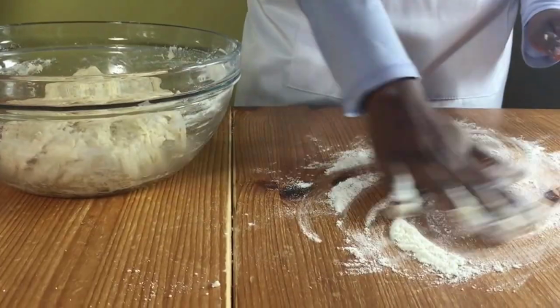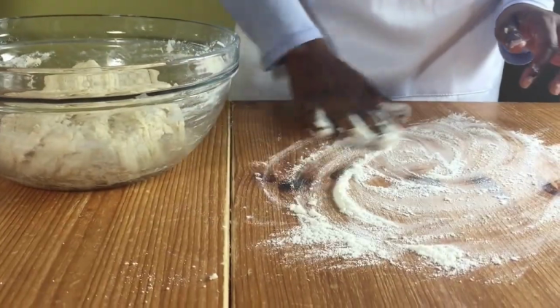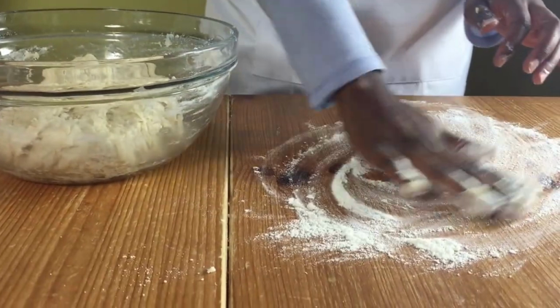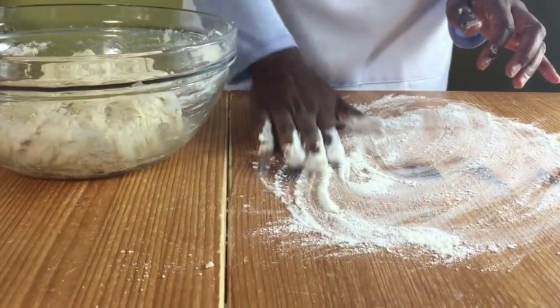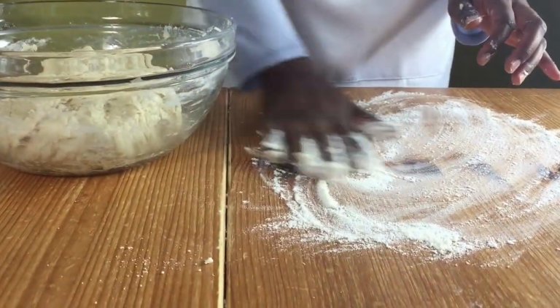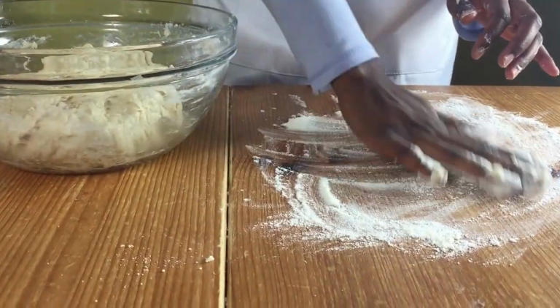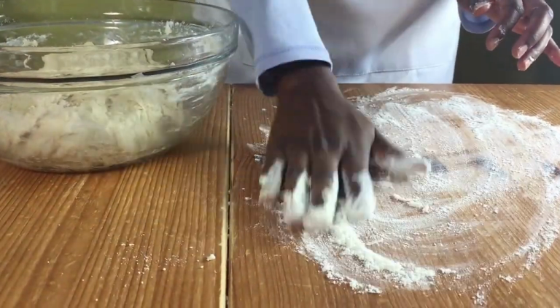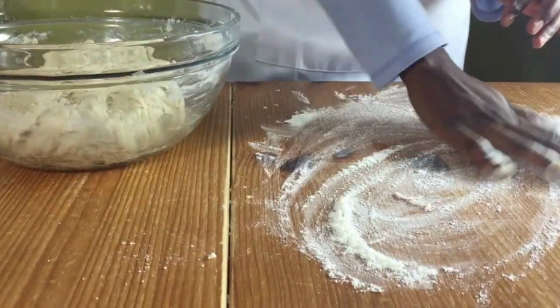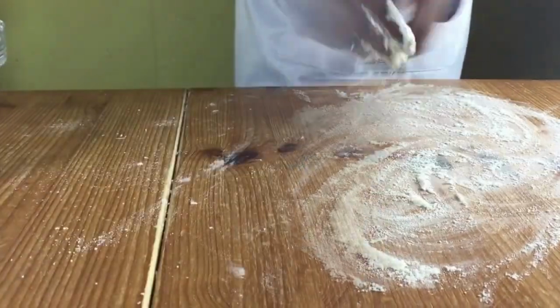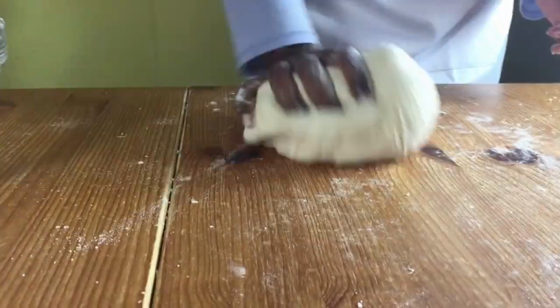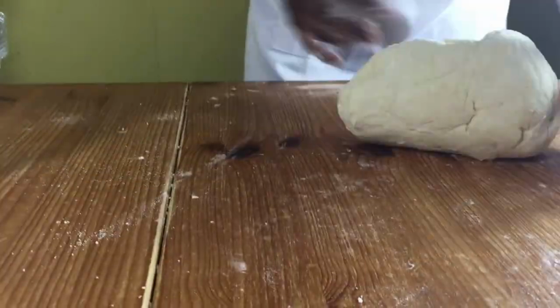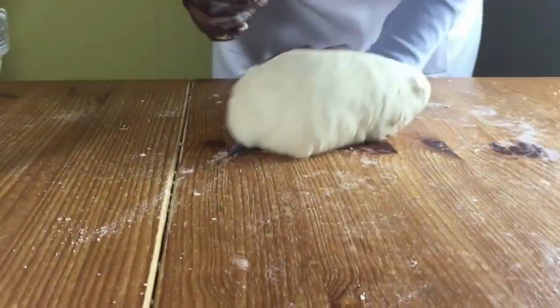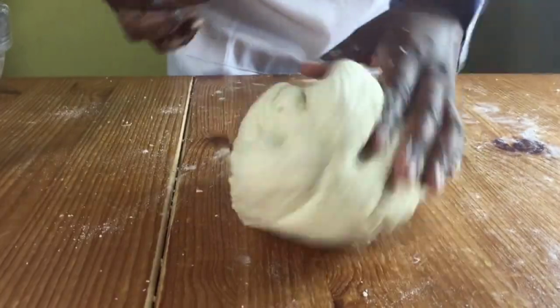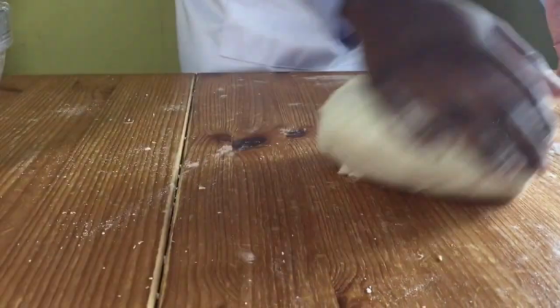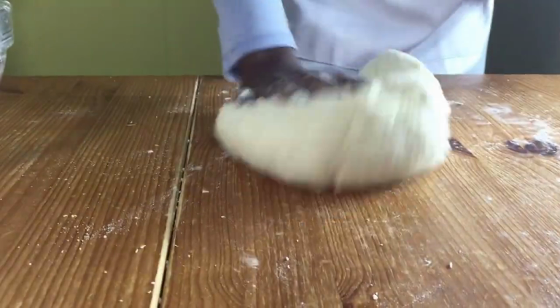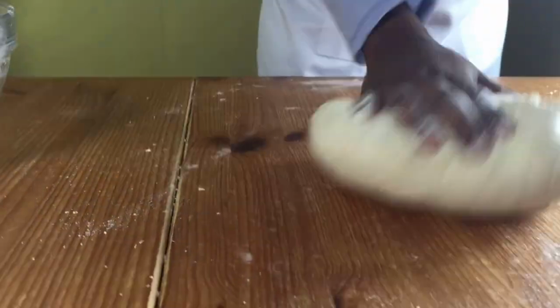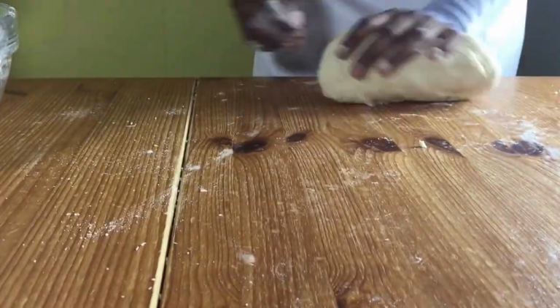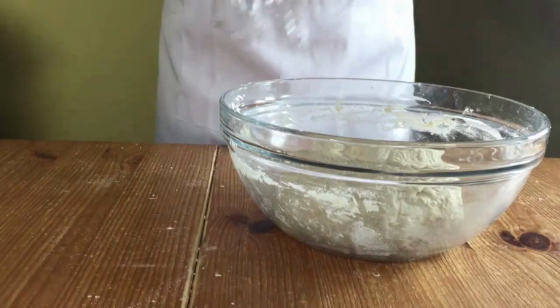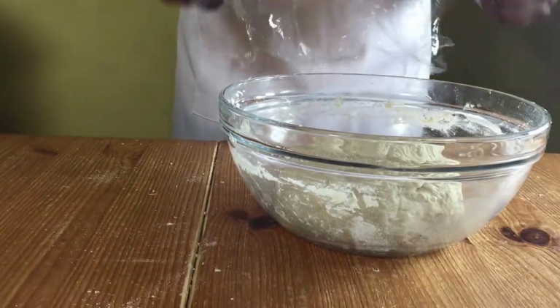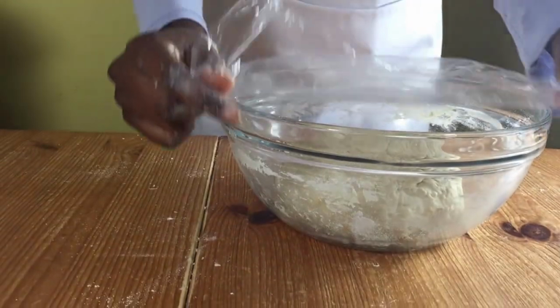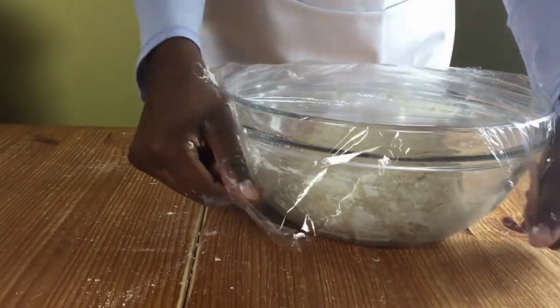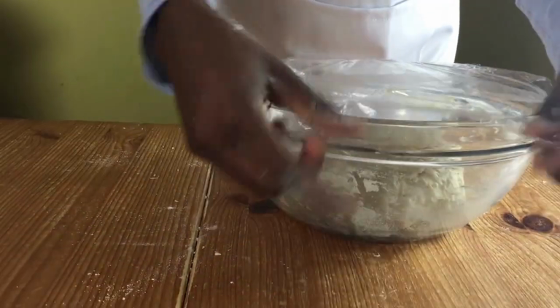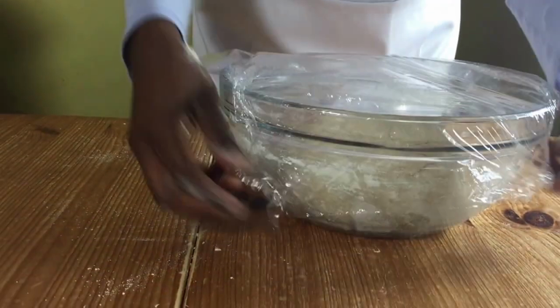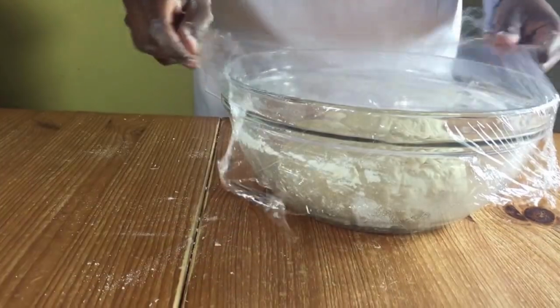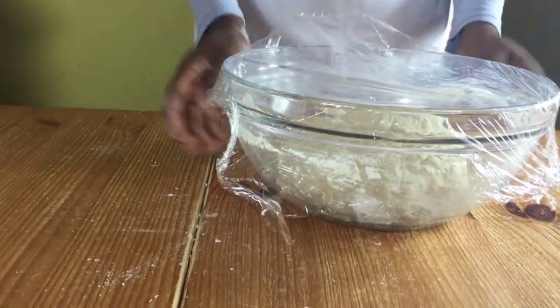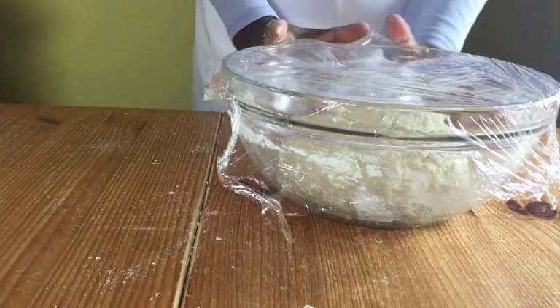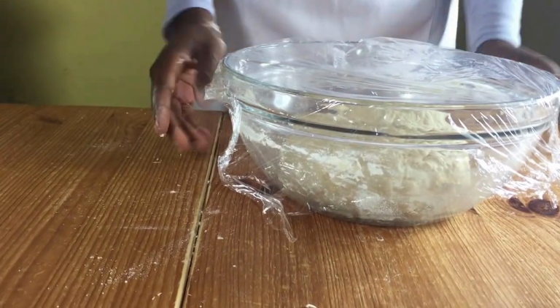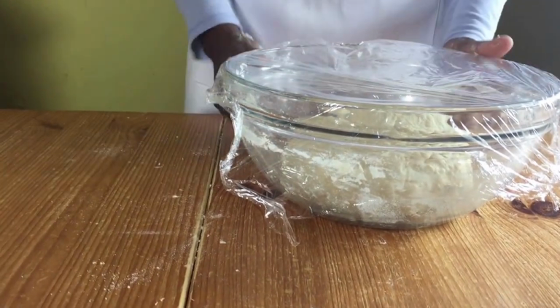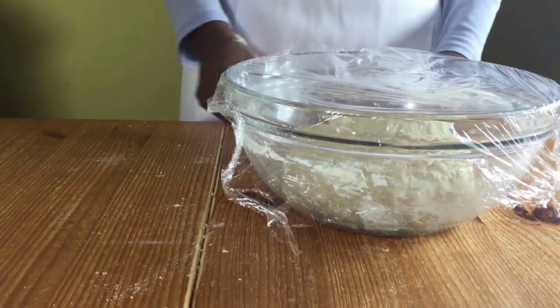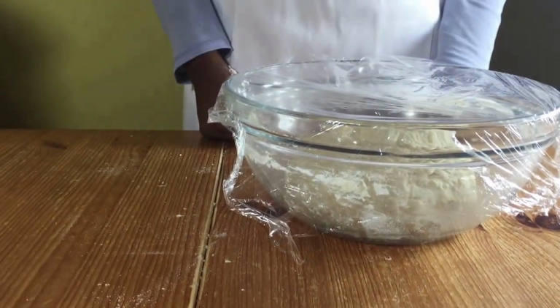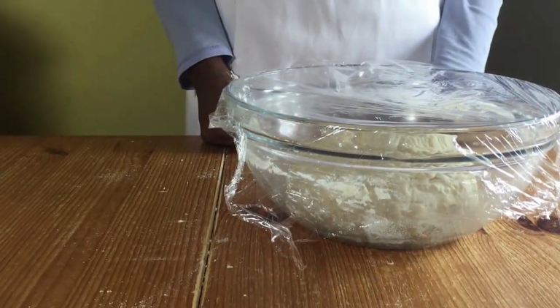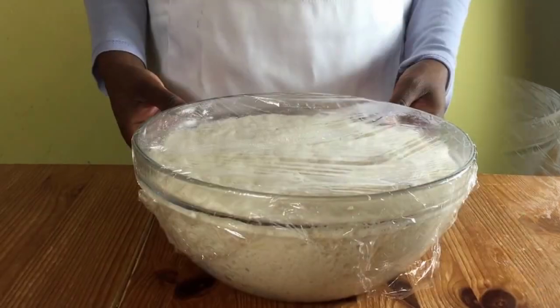When you've done this, put a bit of flour on your work surface and knead until it's nice and smooth. Put it back in the bowl and cover with cling film and let it rise until it's doubled in size.